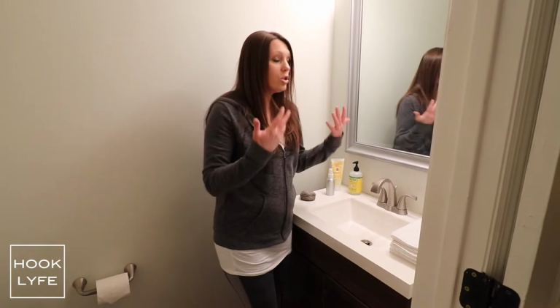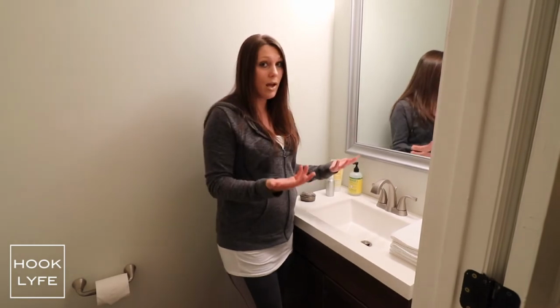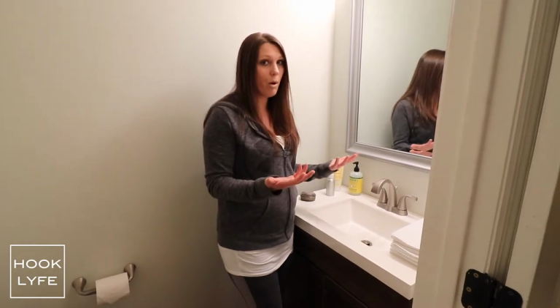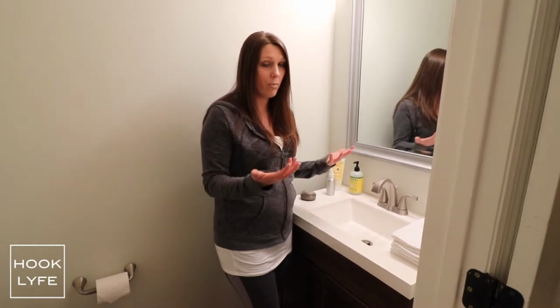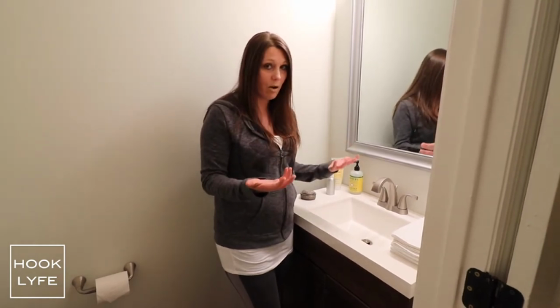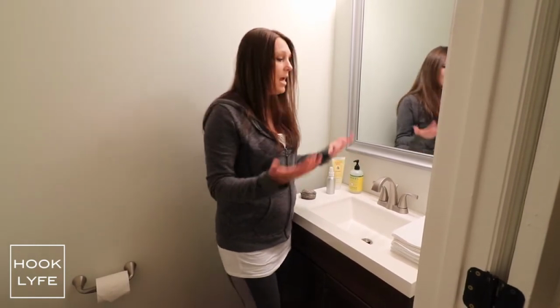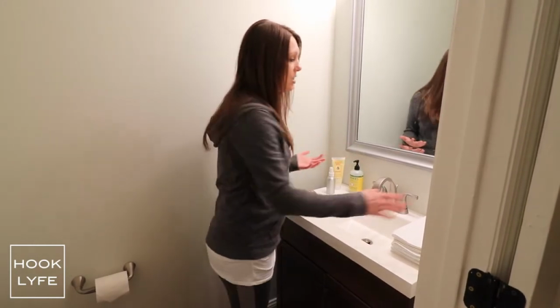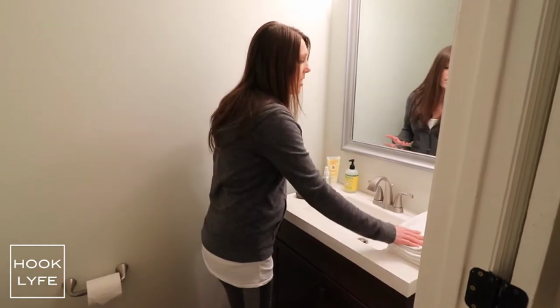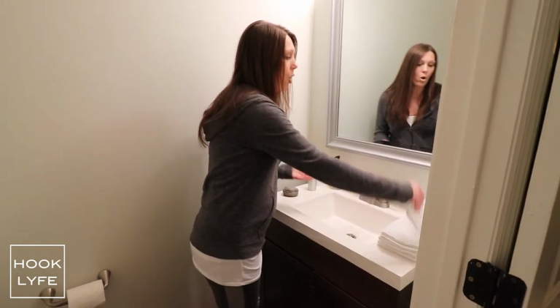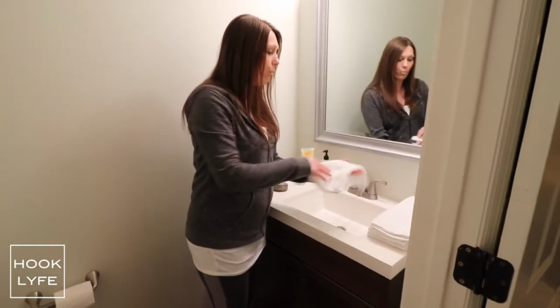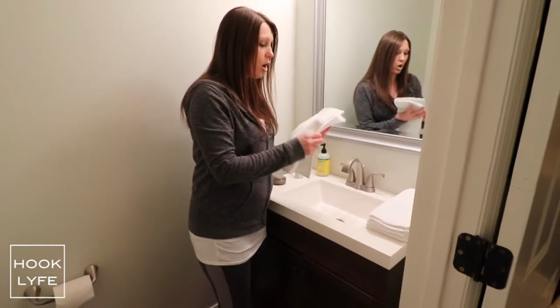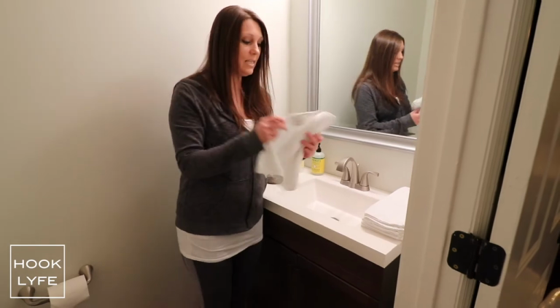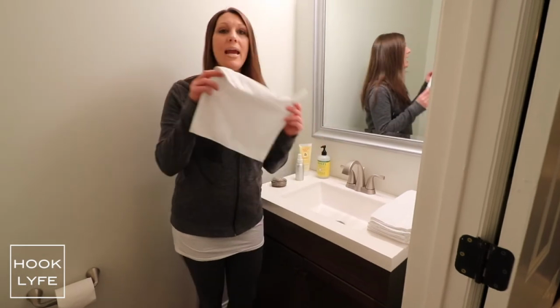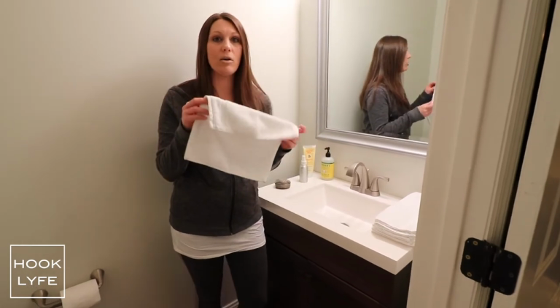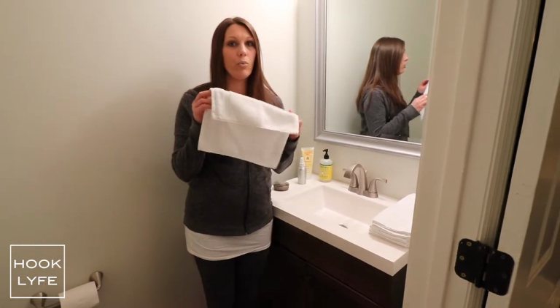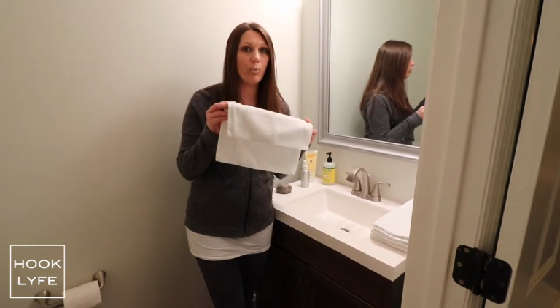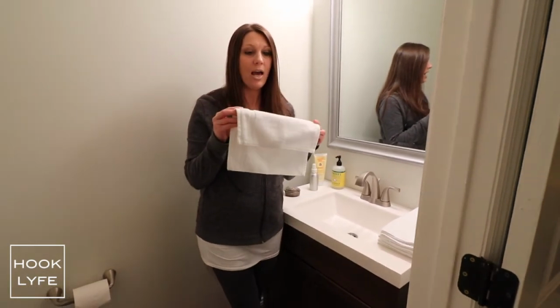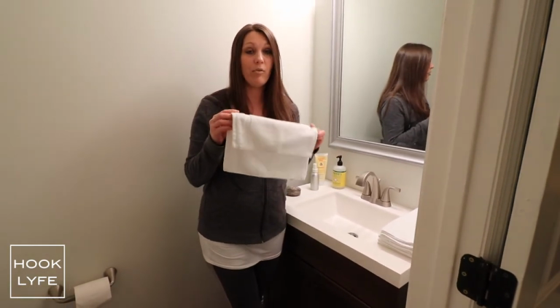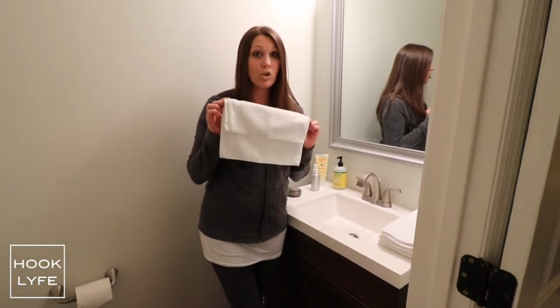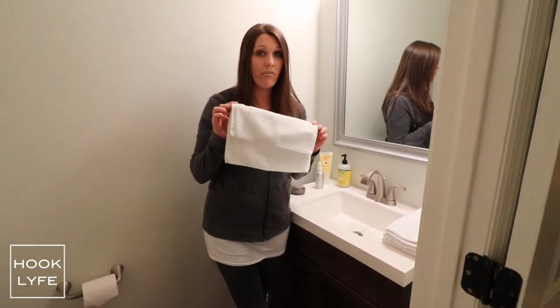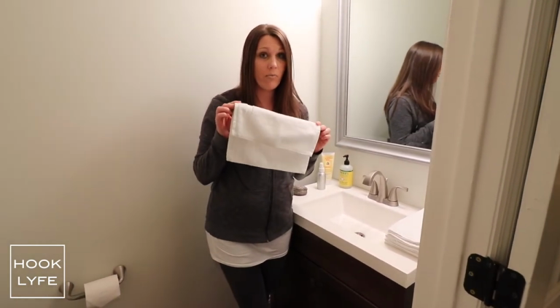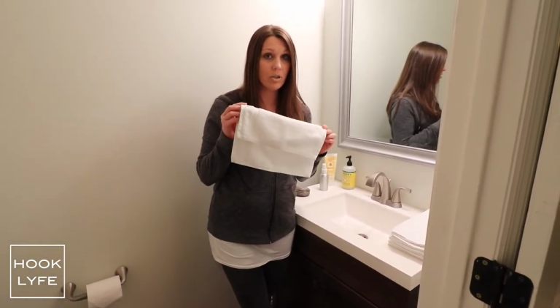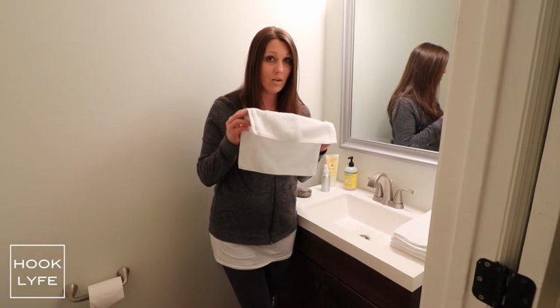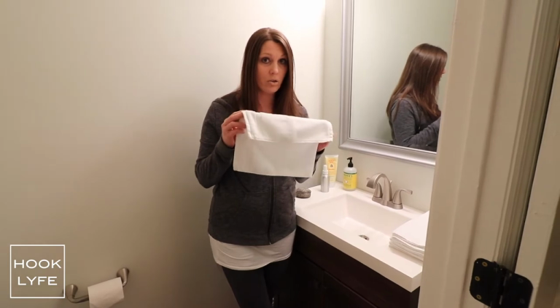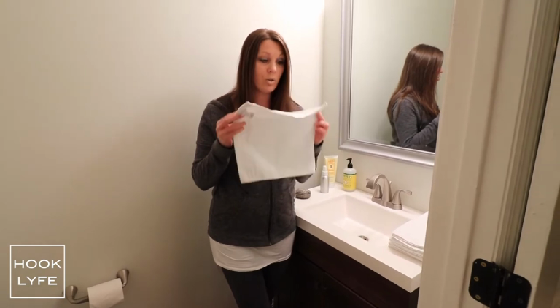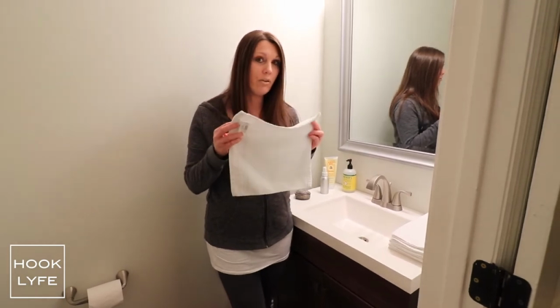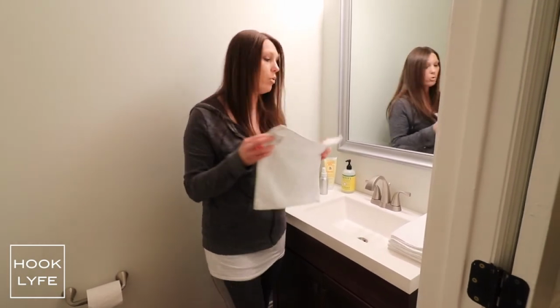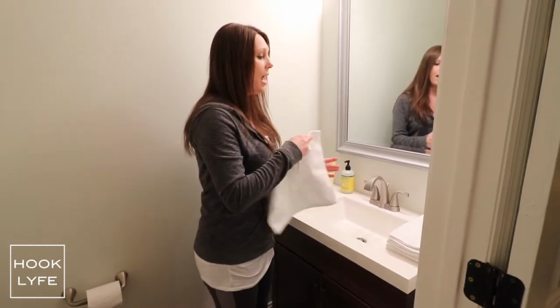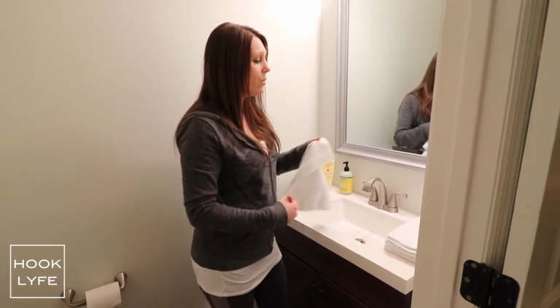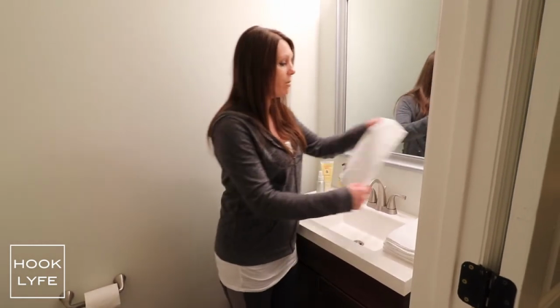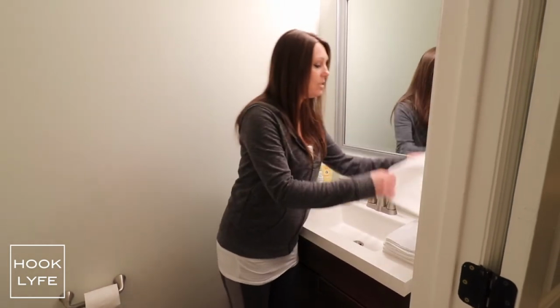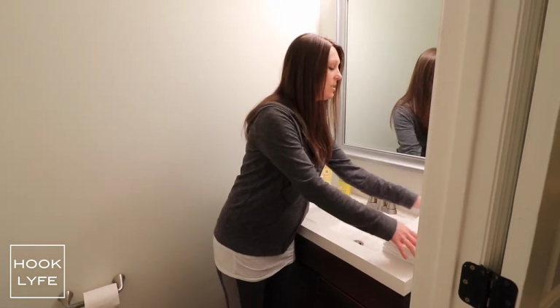So what I have come up with is we got a whole bunch of these little hand towels for a really good price. We got about 24 of them for around $10, so it's really affordable, and we stacked them up here on the side of the sink.